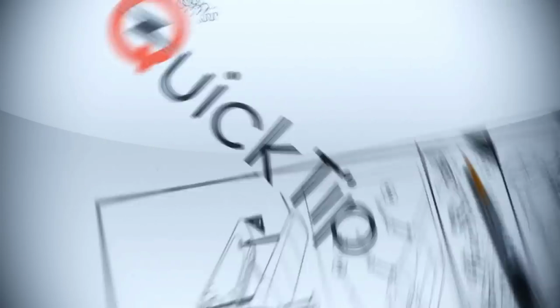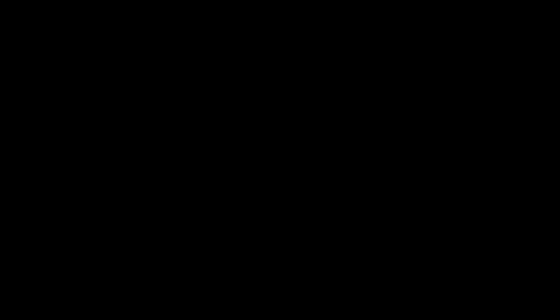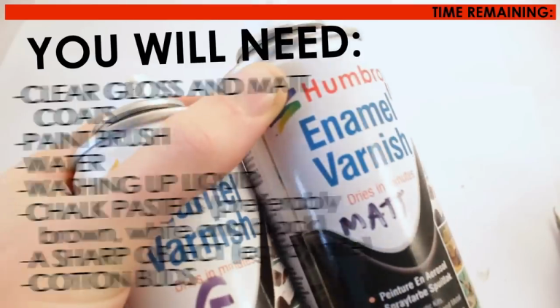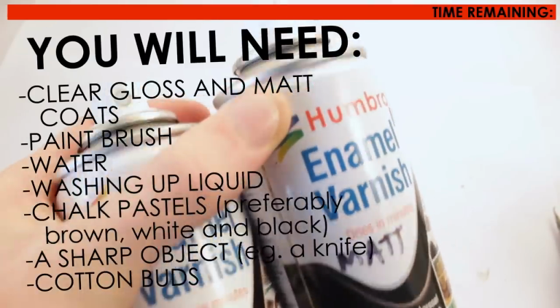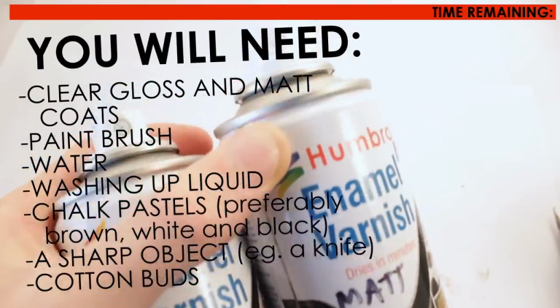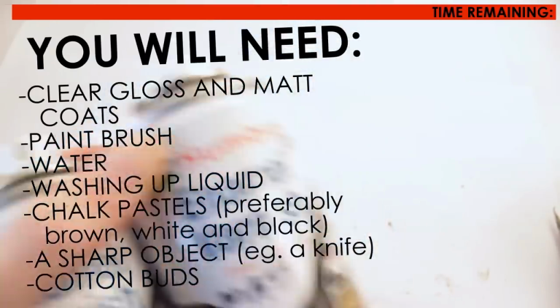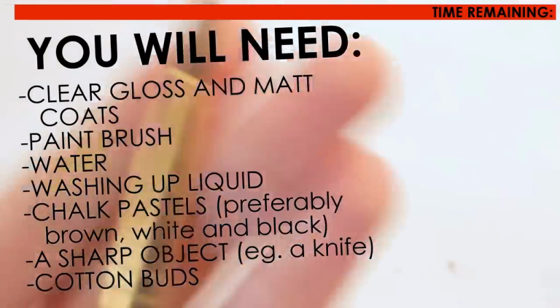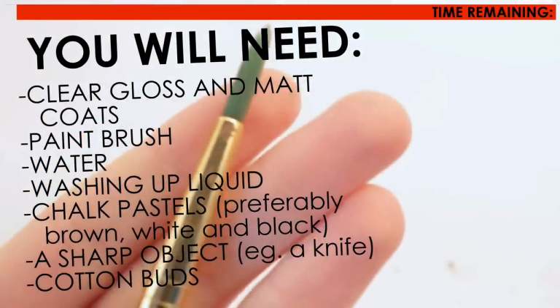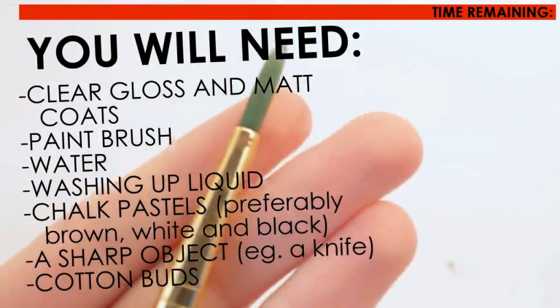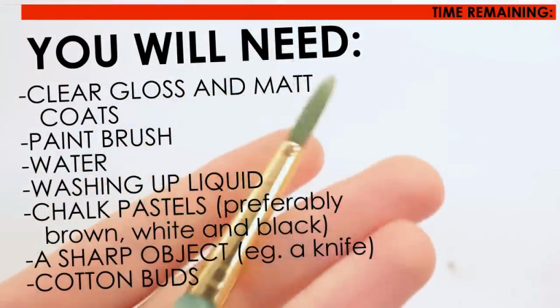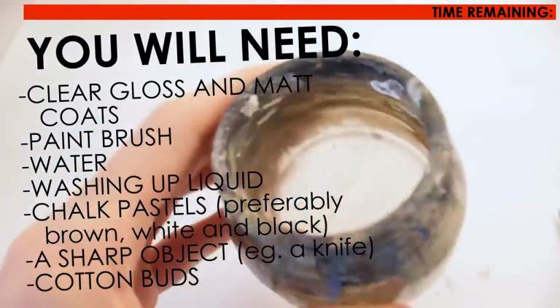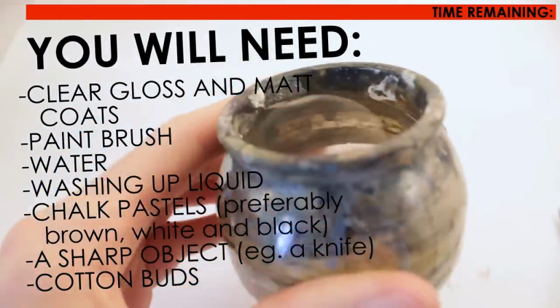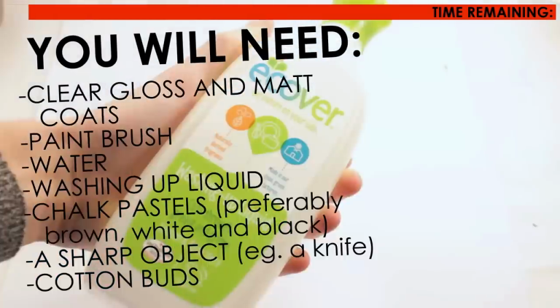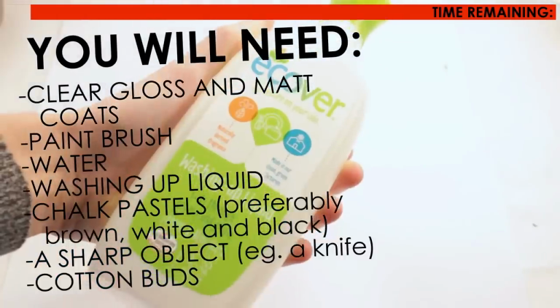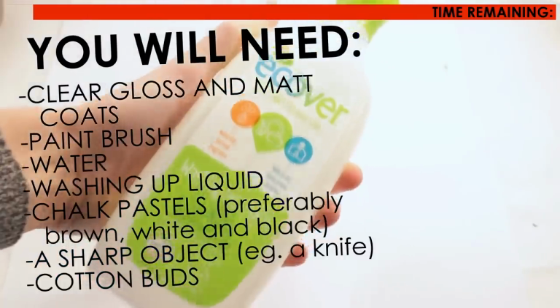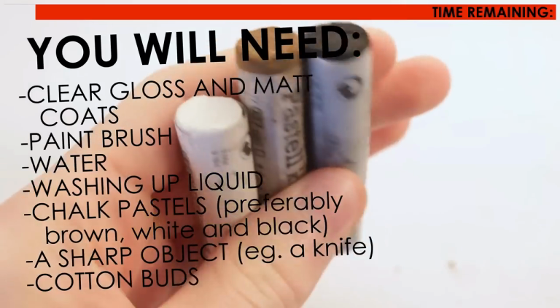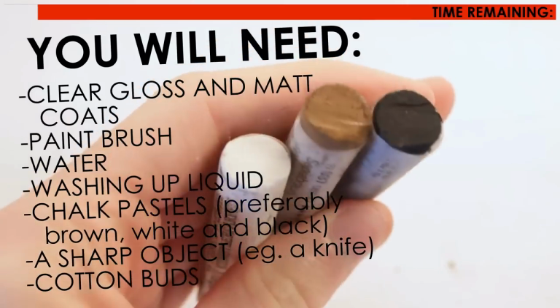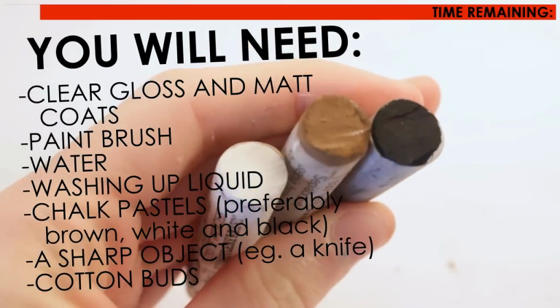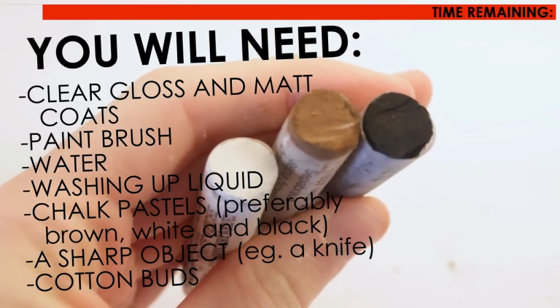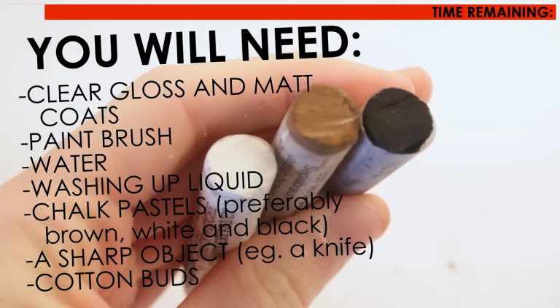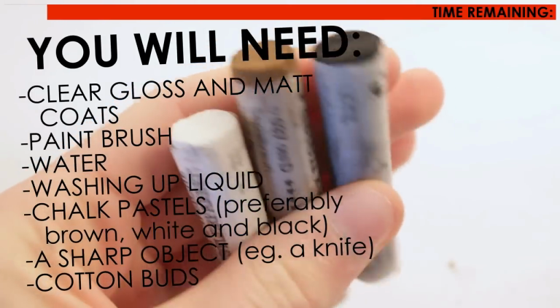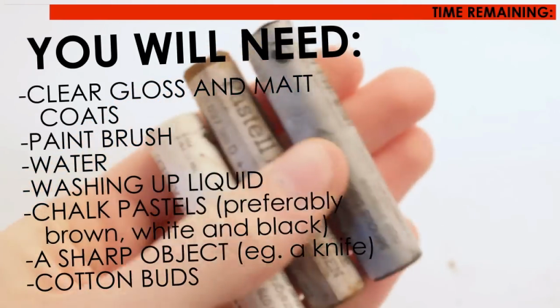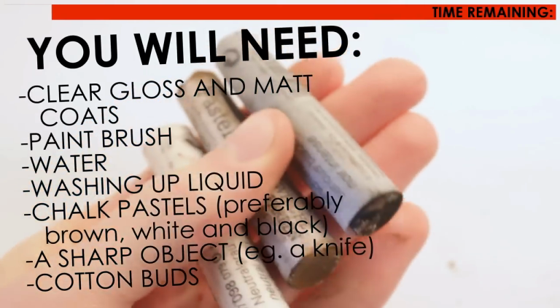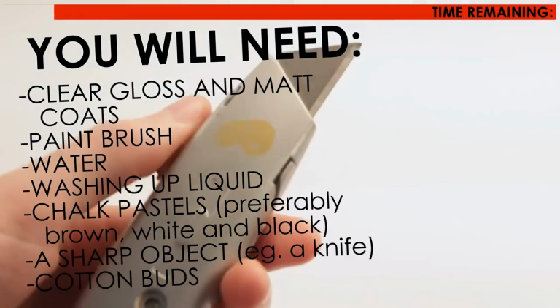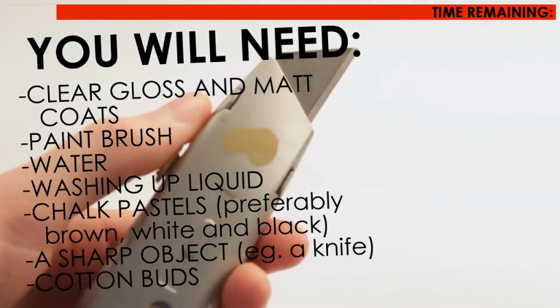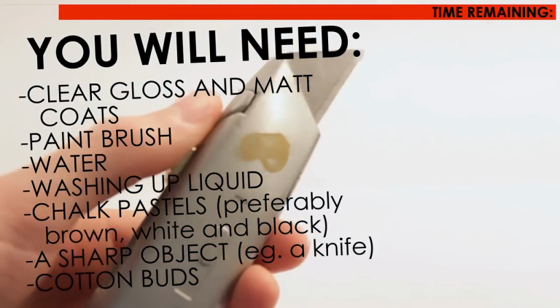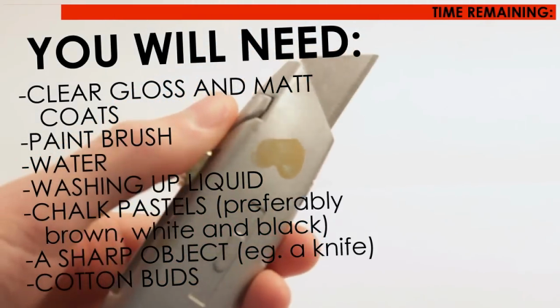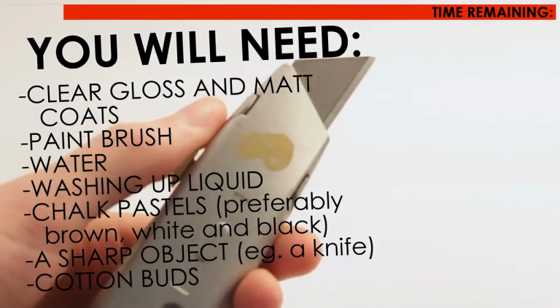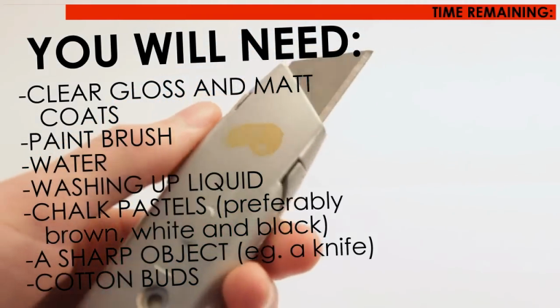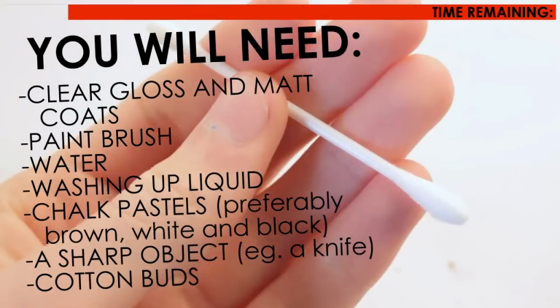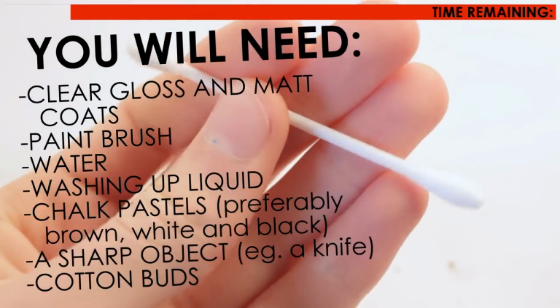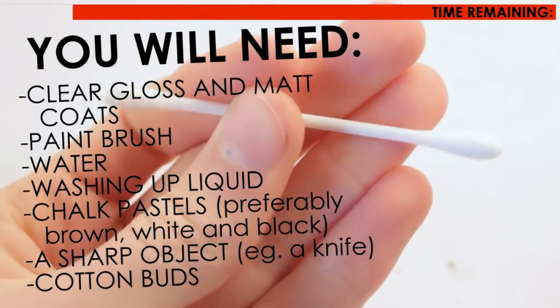You will need a clear gloss and matte coat, a paintbrush, water, washing up liquid, chalk pastels — preferably brown, white and black — and a sharp object such as a knife and some cotton buds.